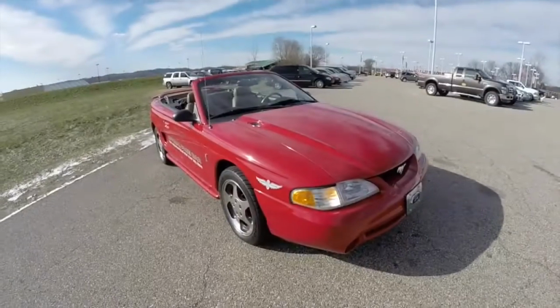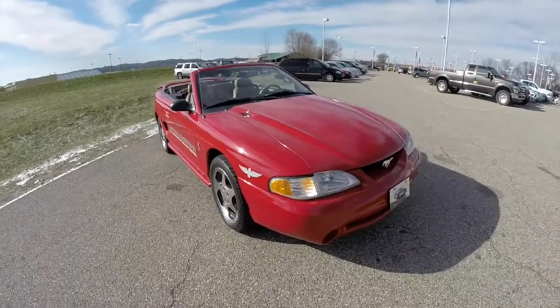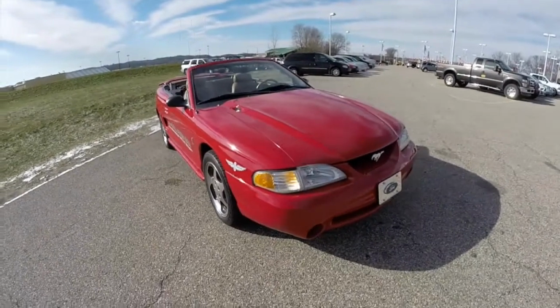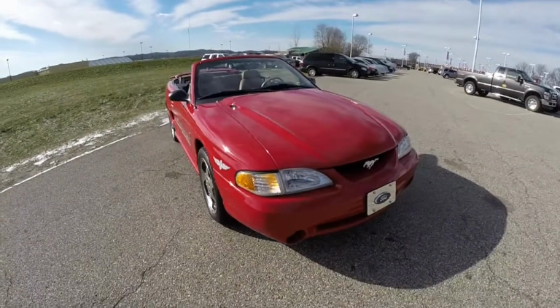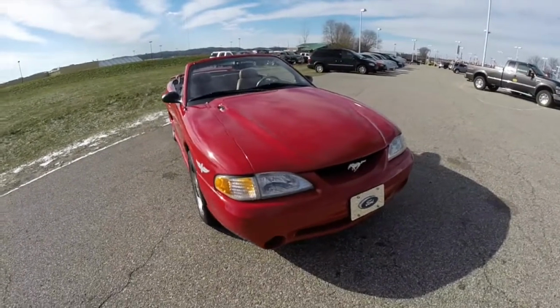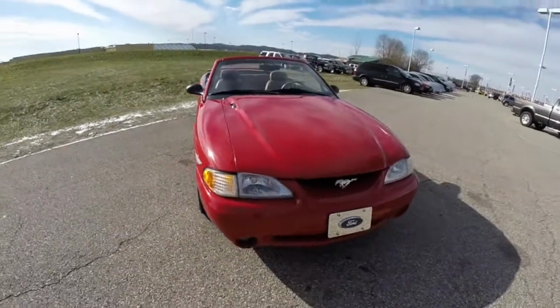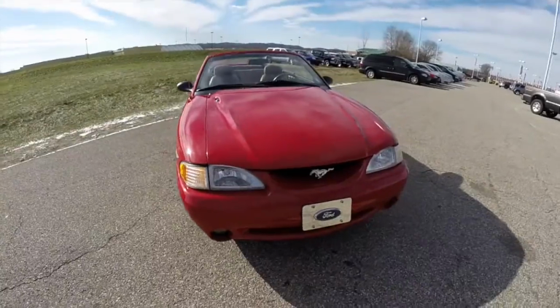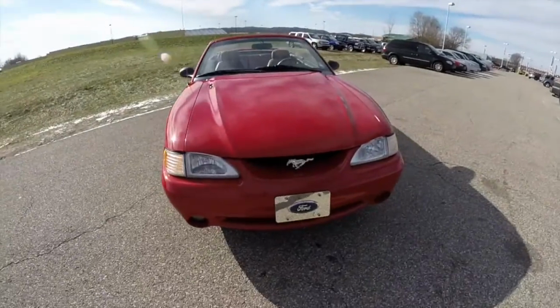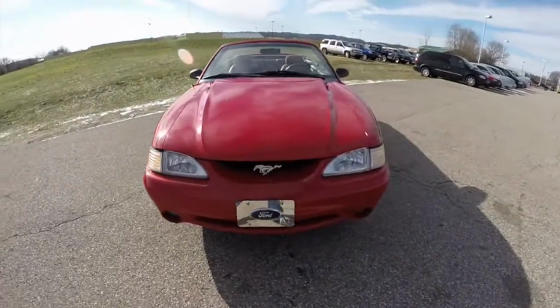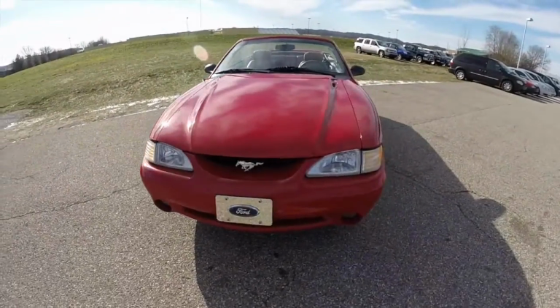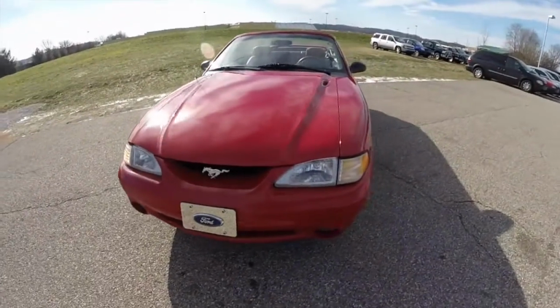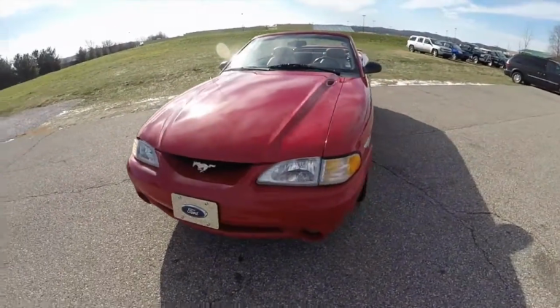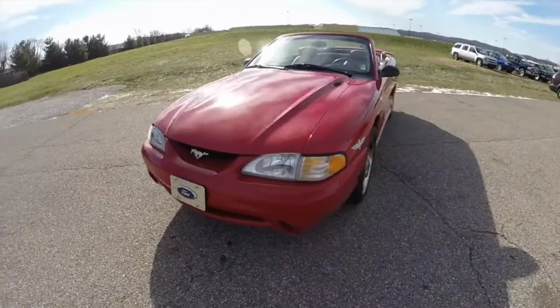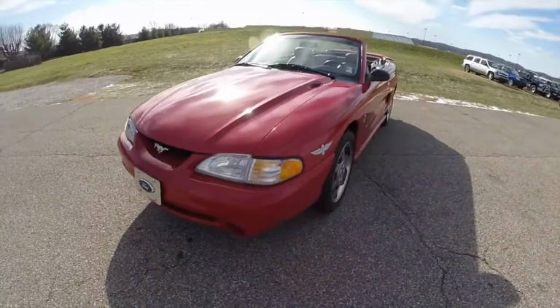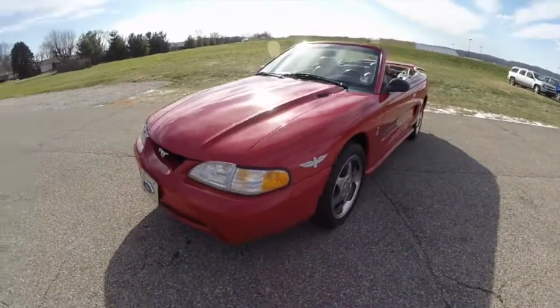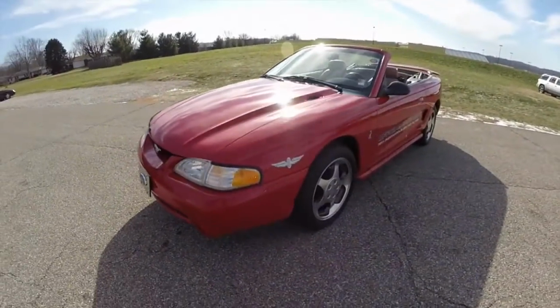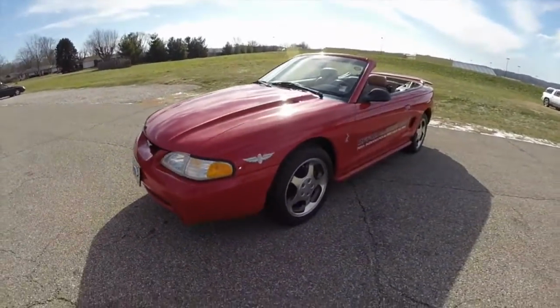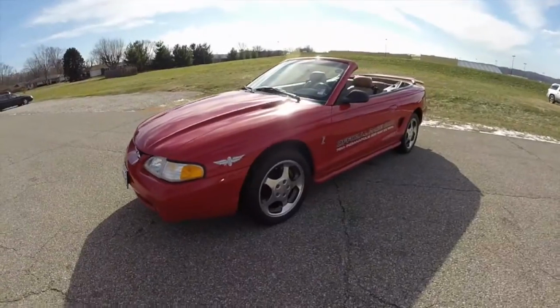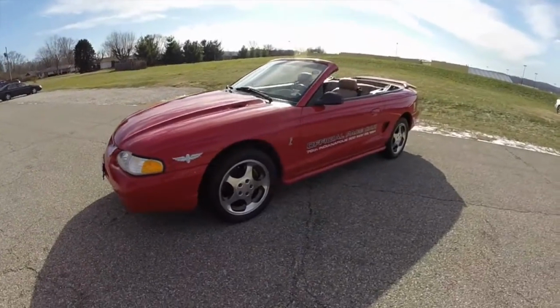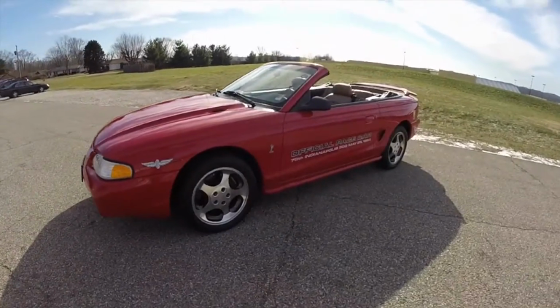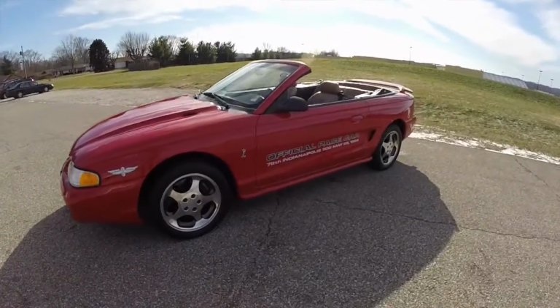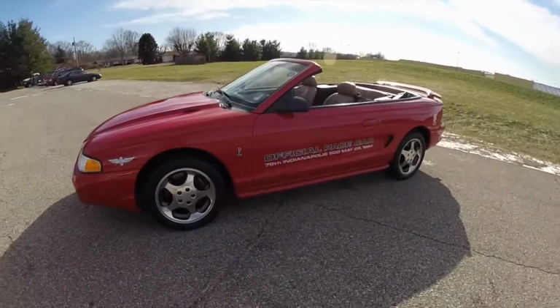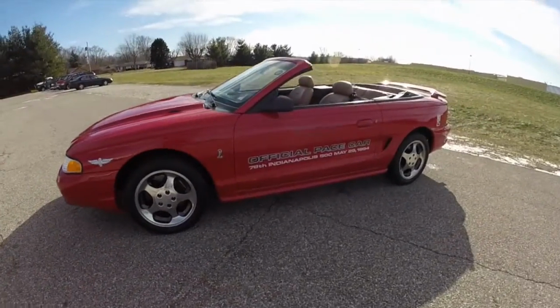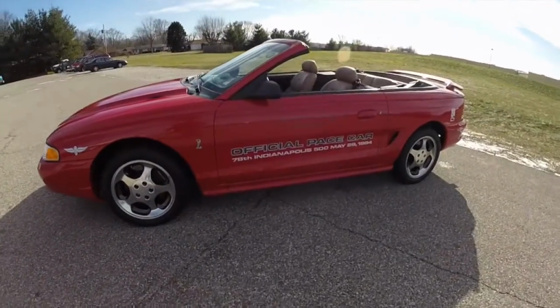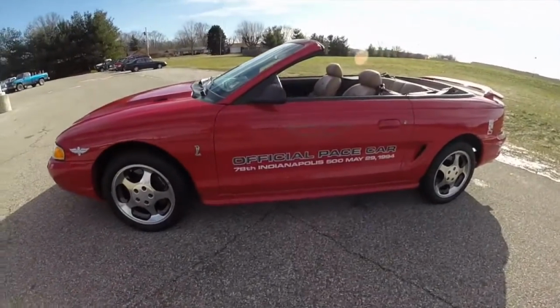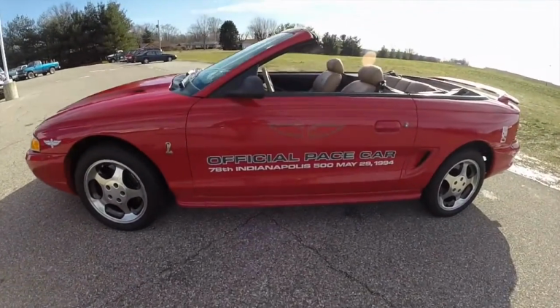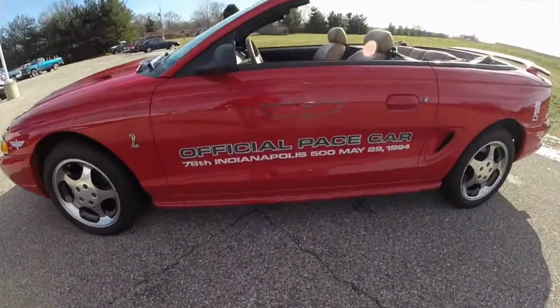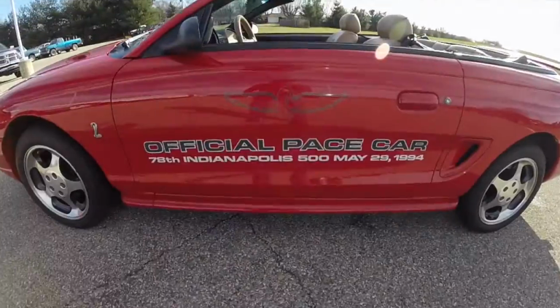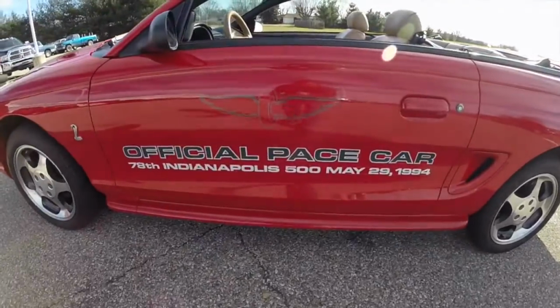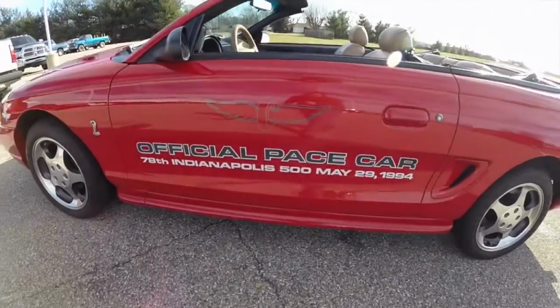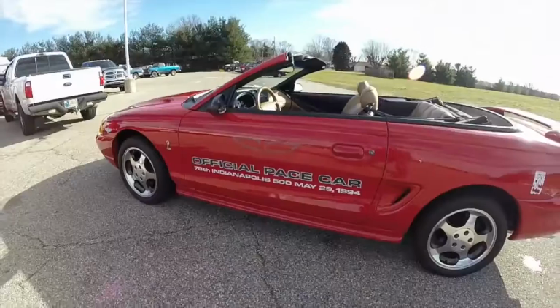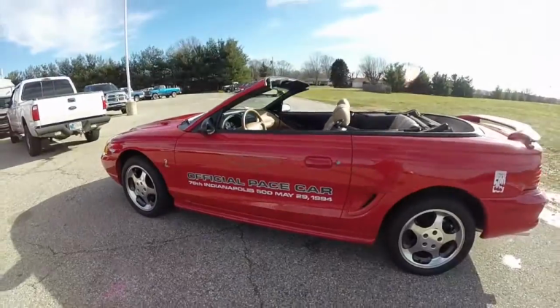Hello everyone. Today we're going to take a quick walk-around look at this 1994 Ford Mustang SVT Cobra Convertible. This is a Pace Car replica car, one out of 1000 built.